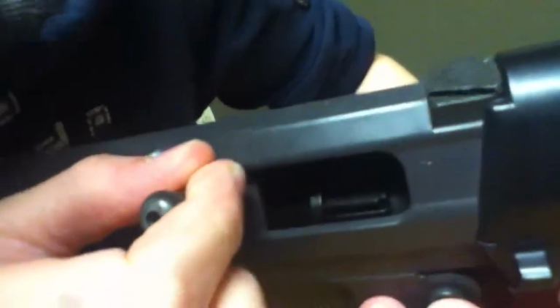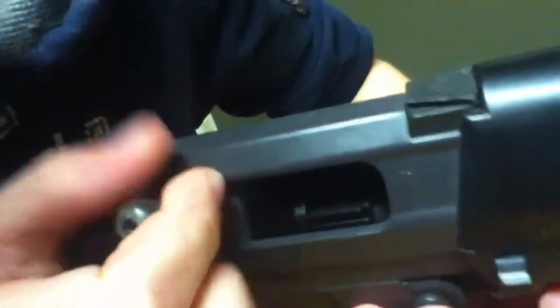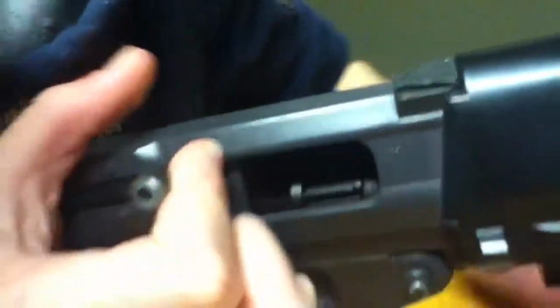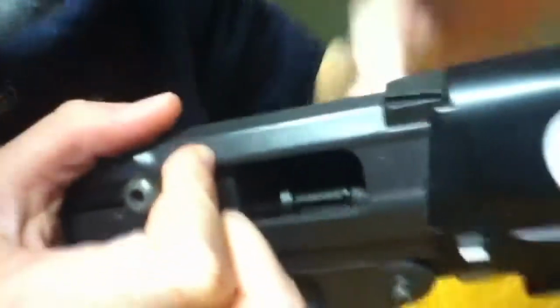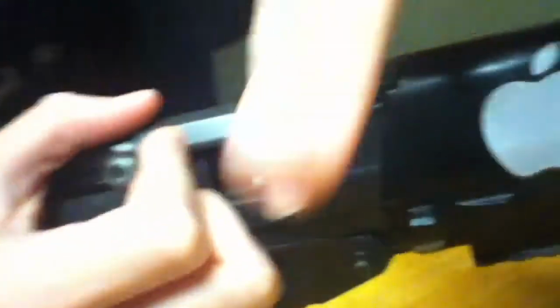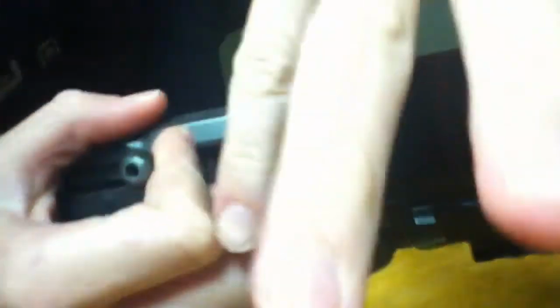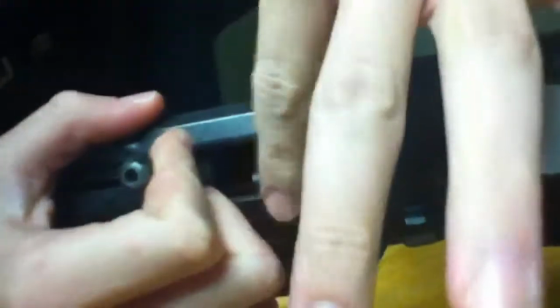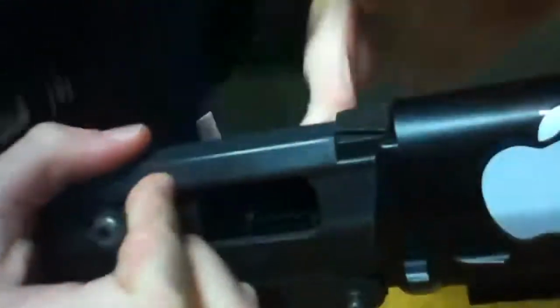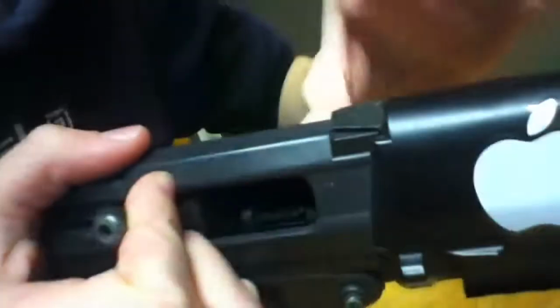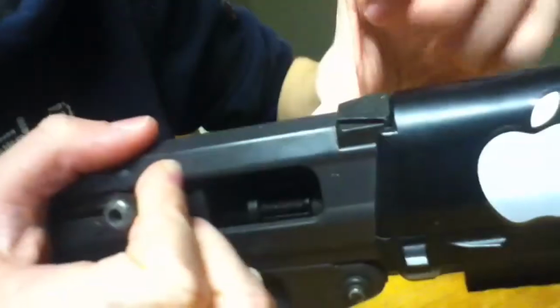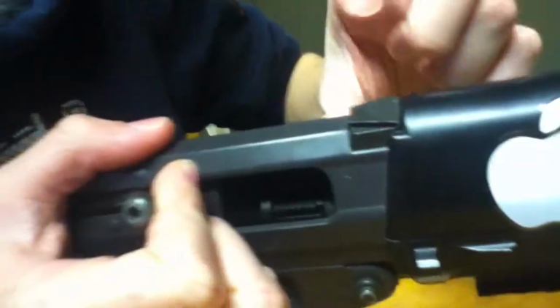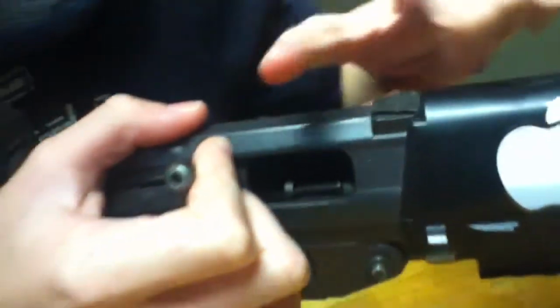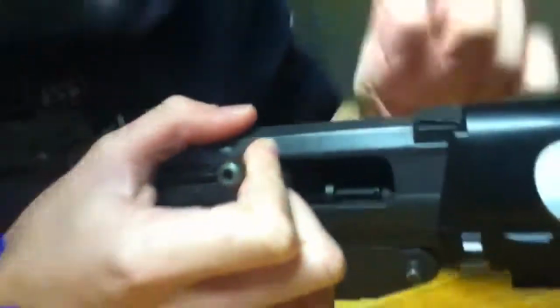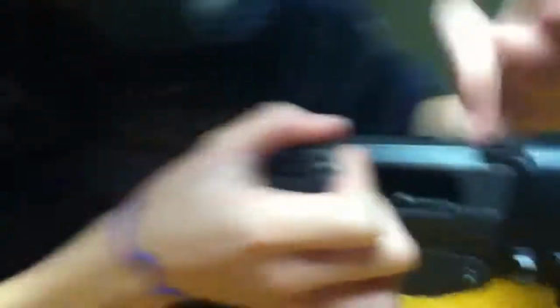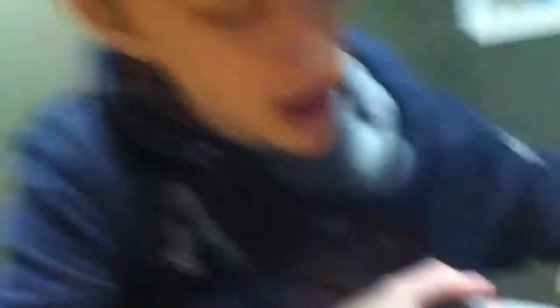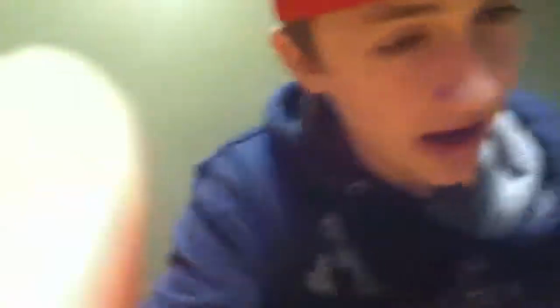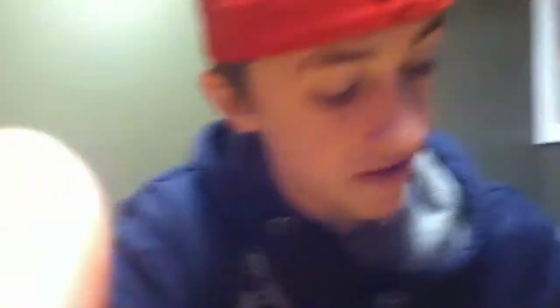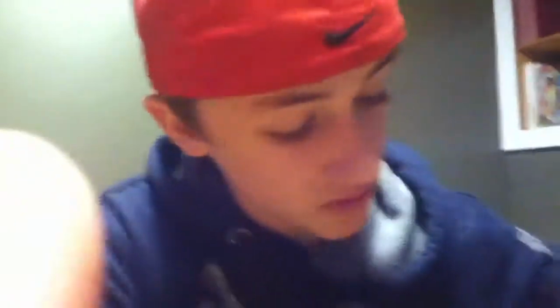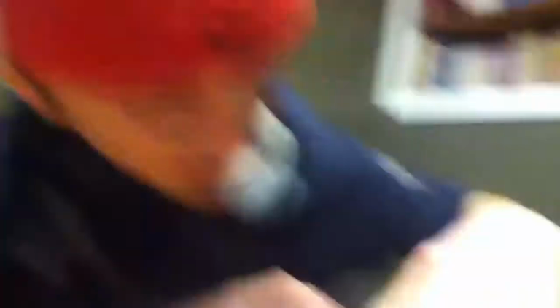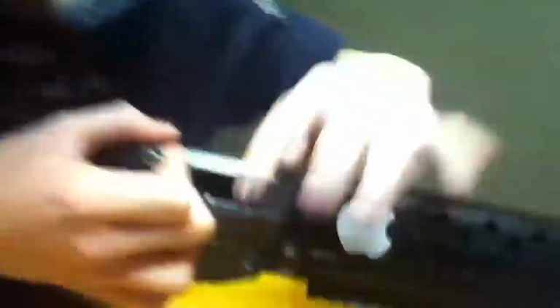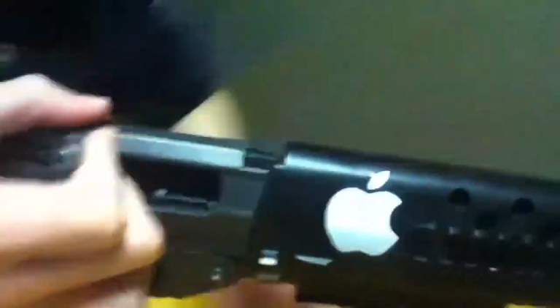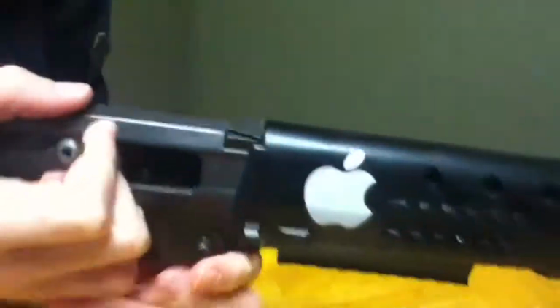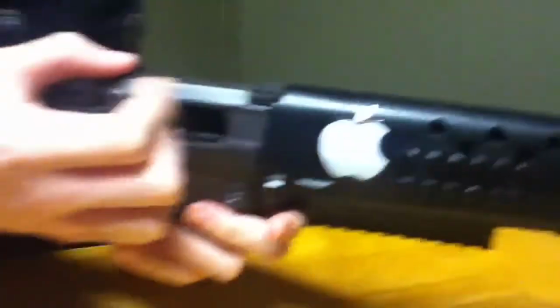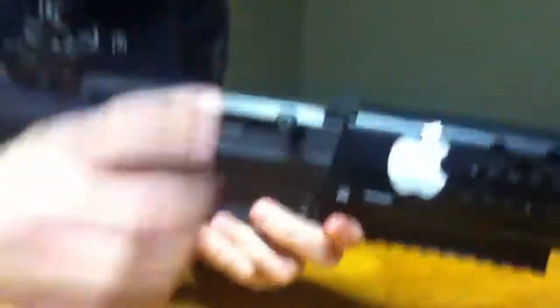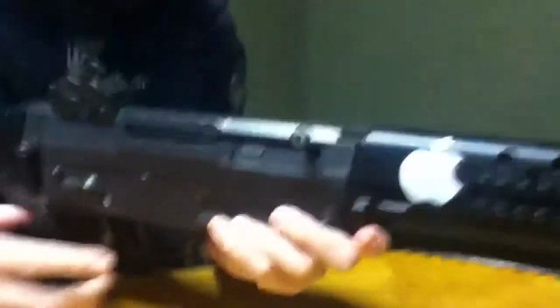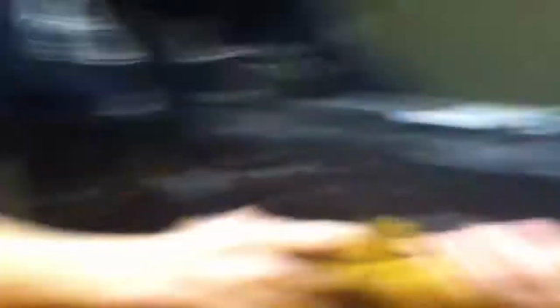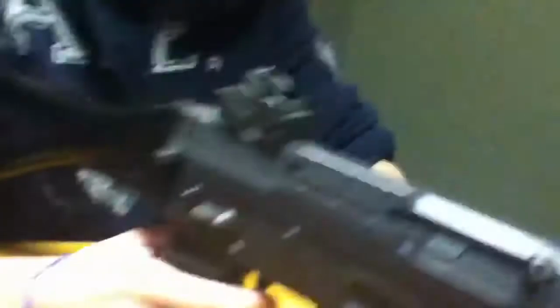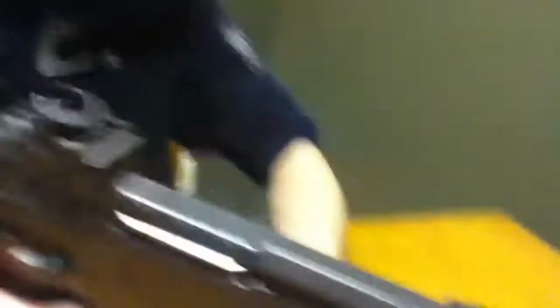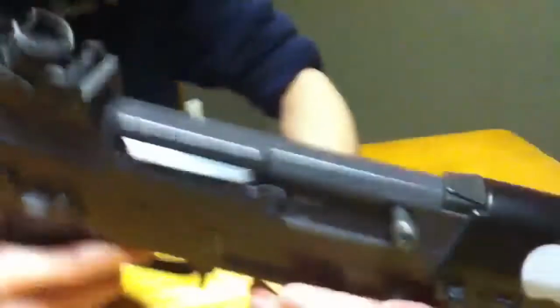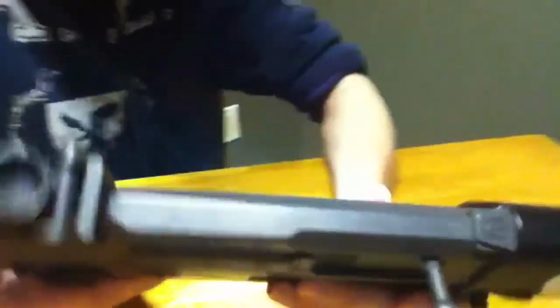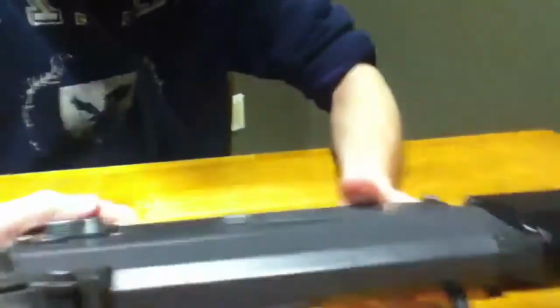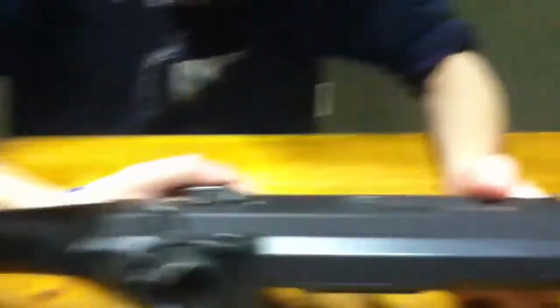if you pull it up, the hop-up will go up. And if you push down, the hop-up will go down. Unlike my other one, which is the opposite, which is weird.